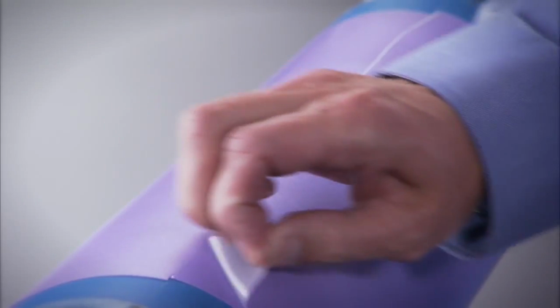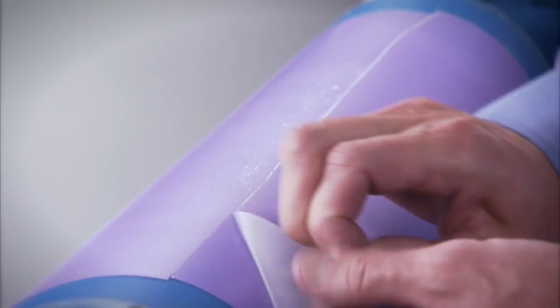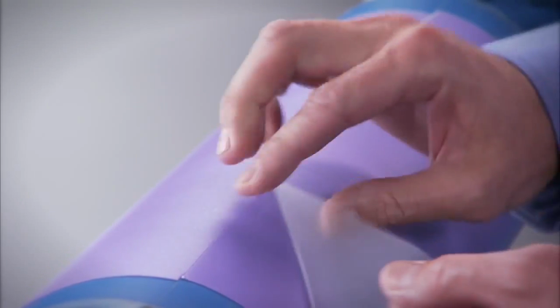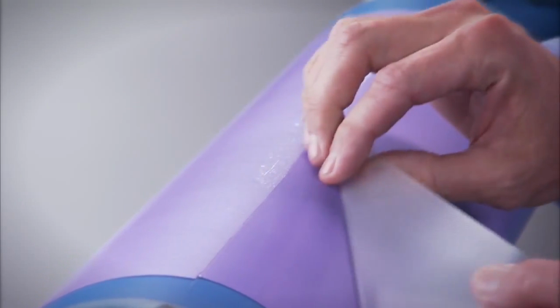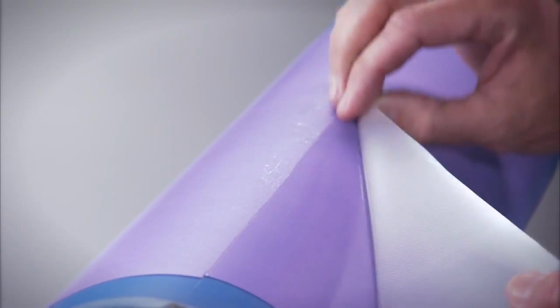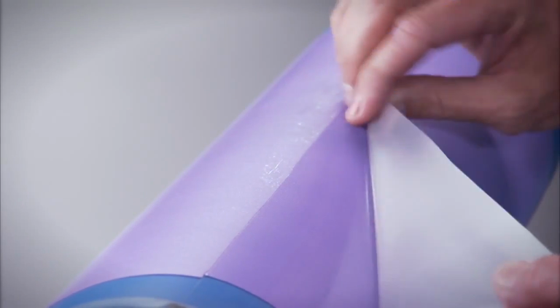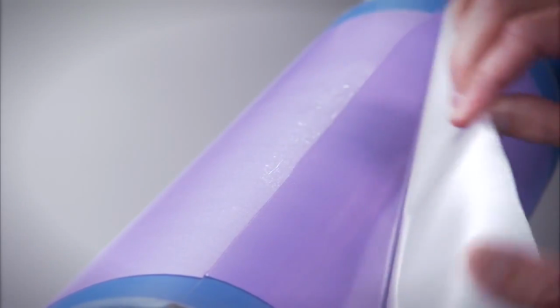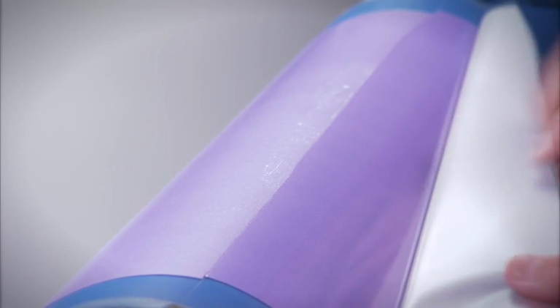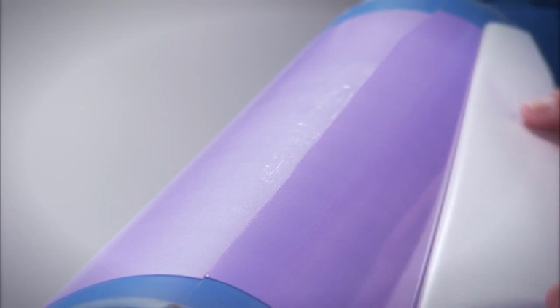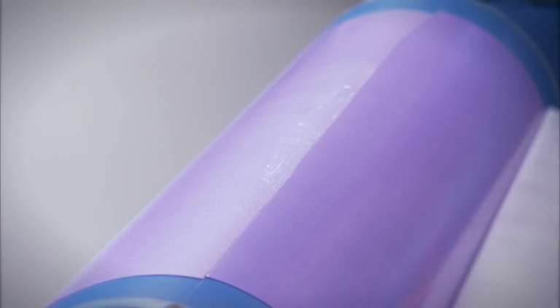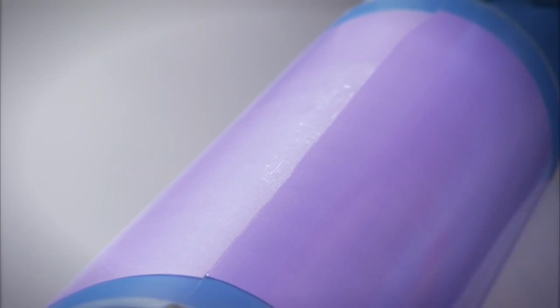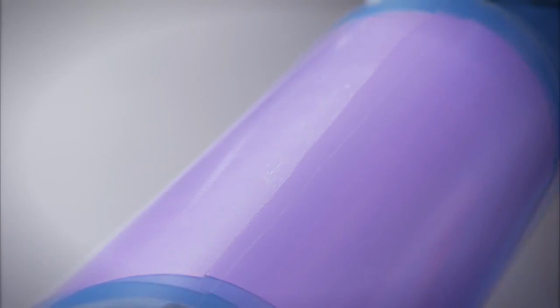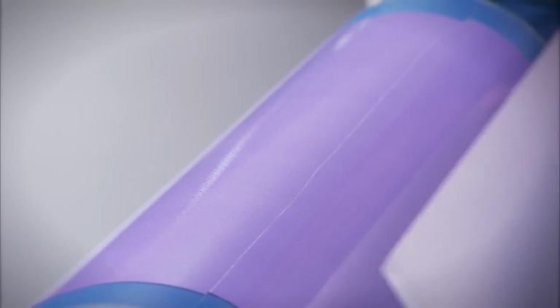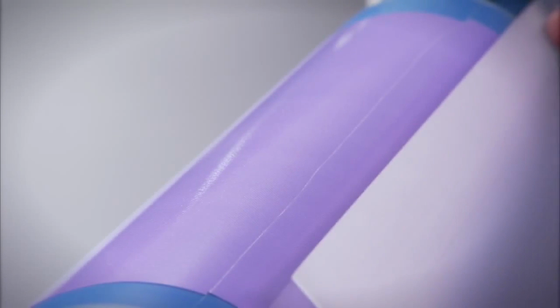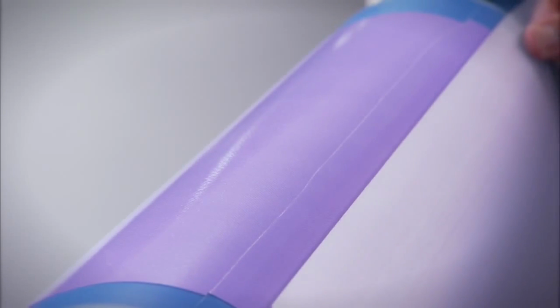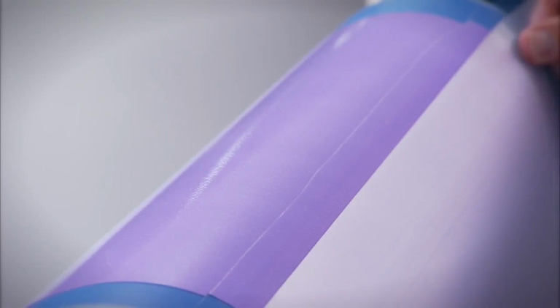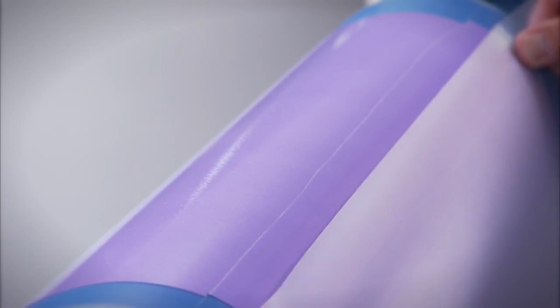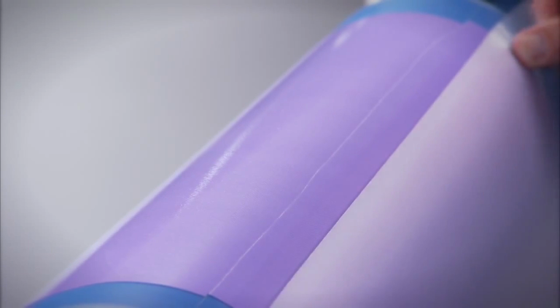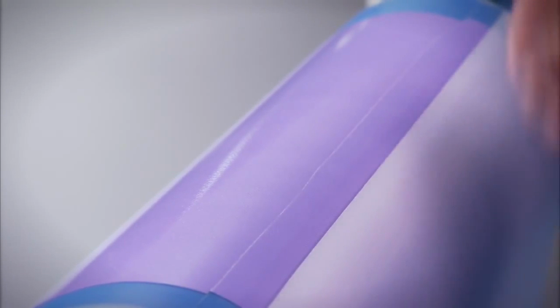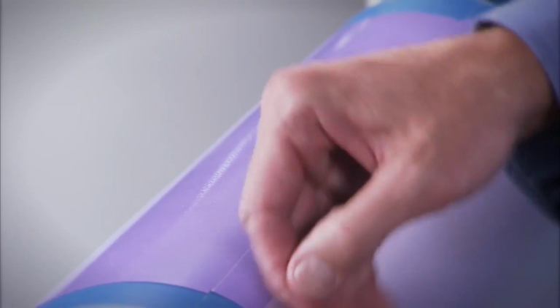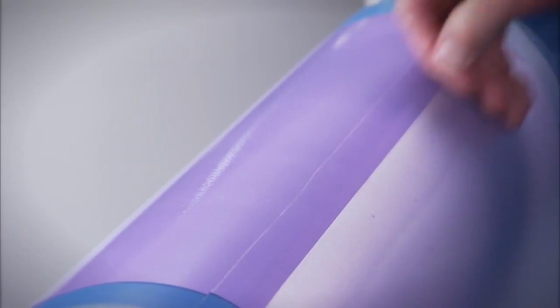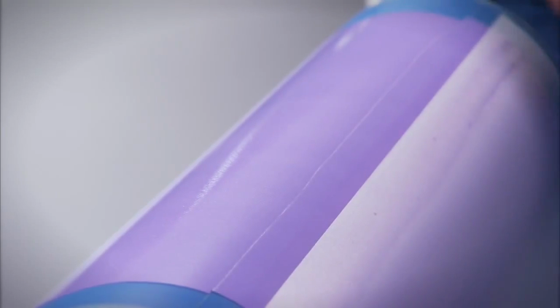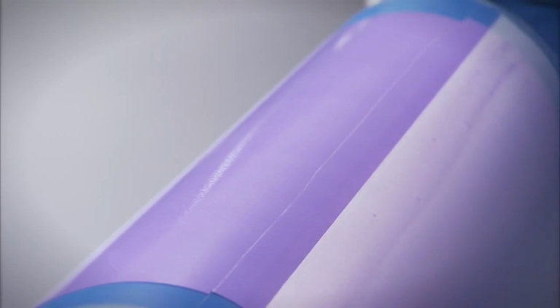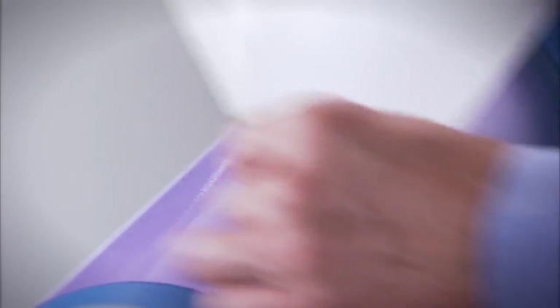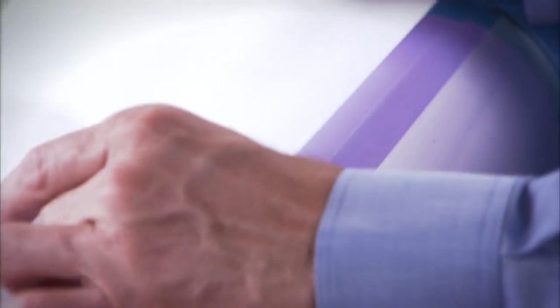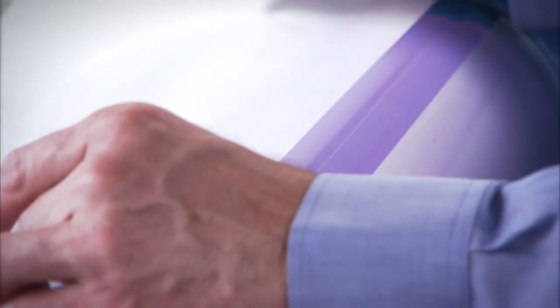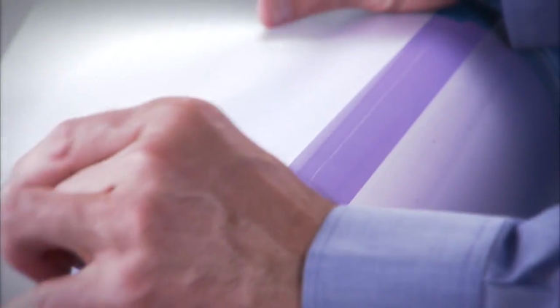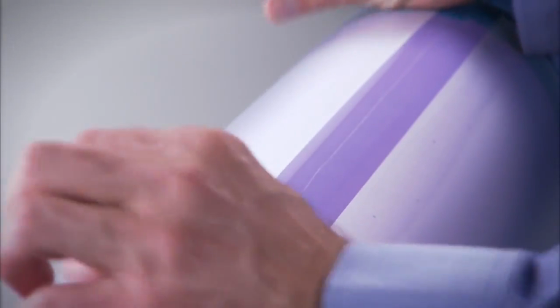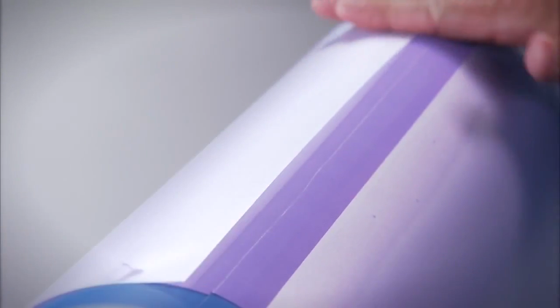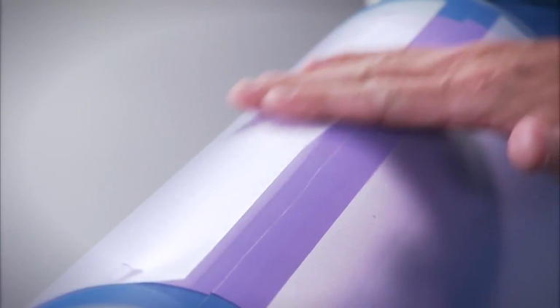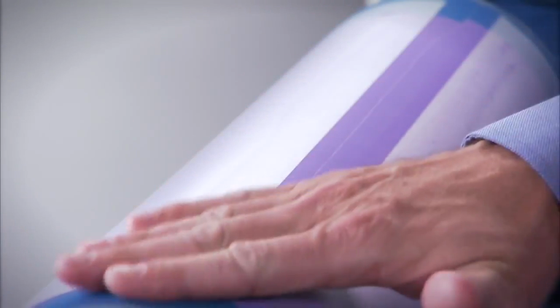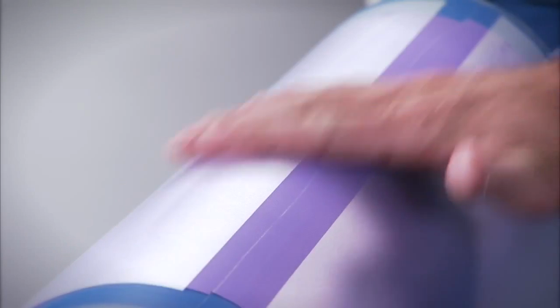First, remove the liner. Then, use two pieces of liner to mask off sections of the front and back of the tape, leaving a gap of exposed adhesive.